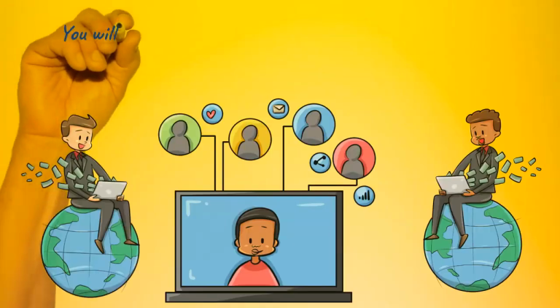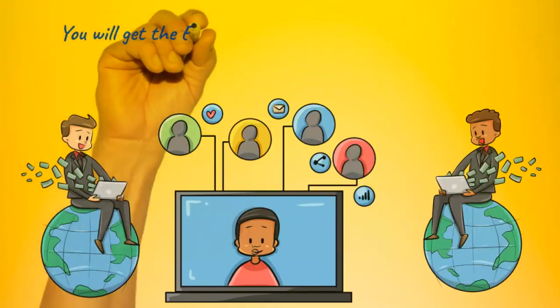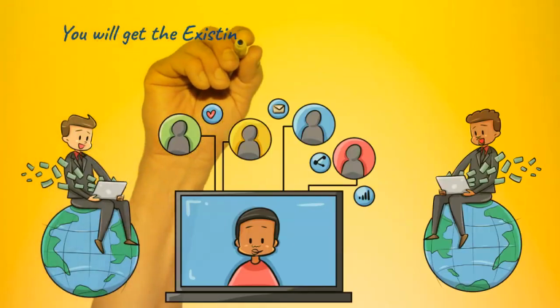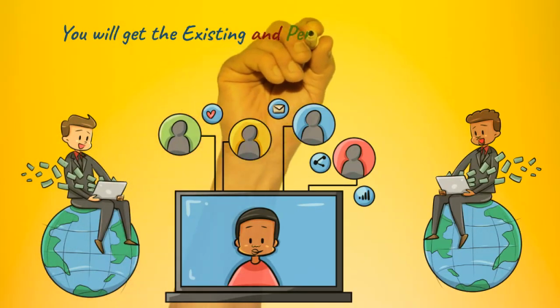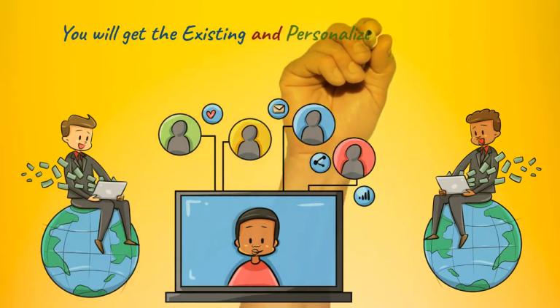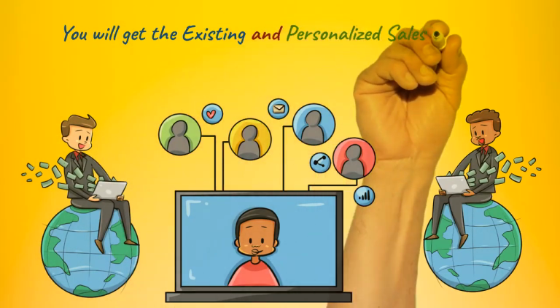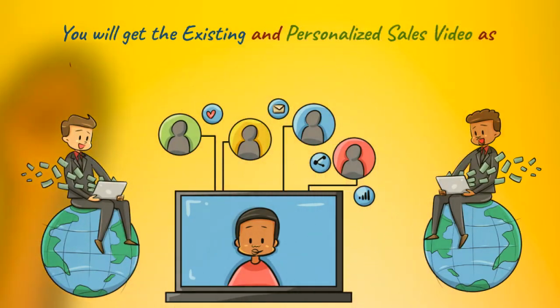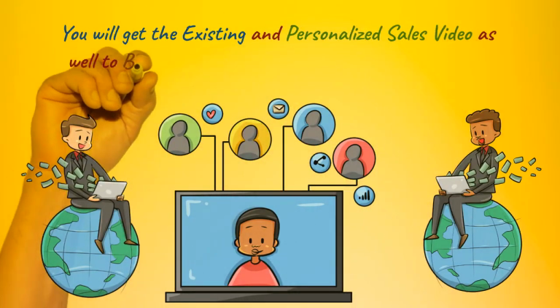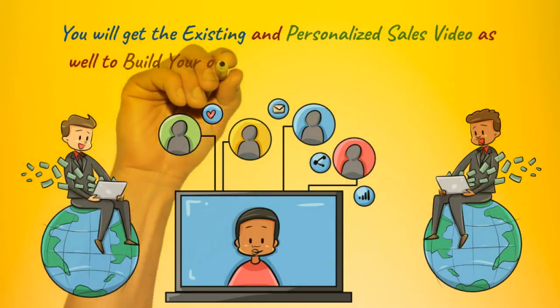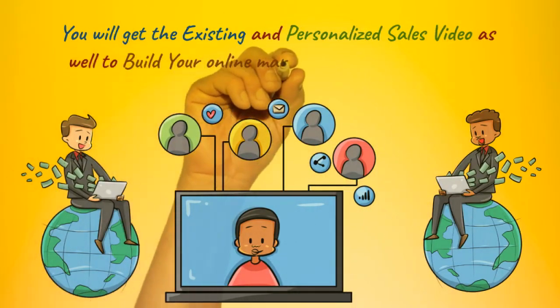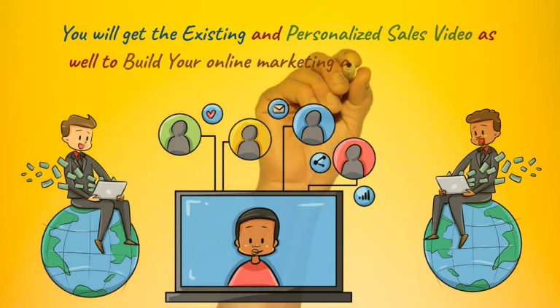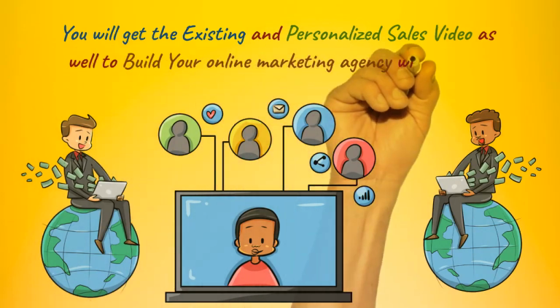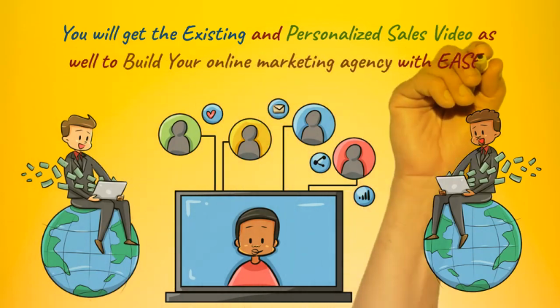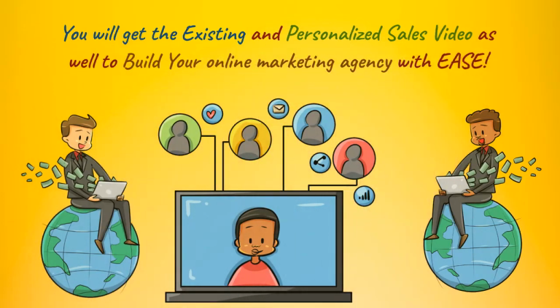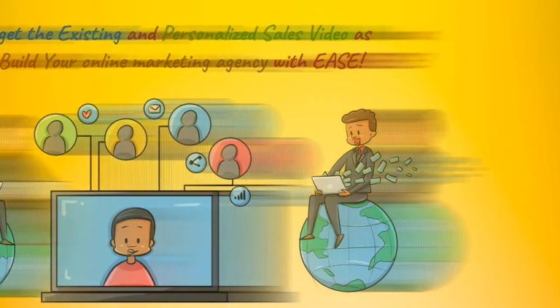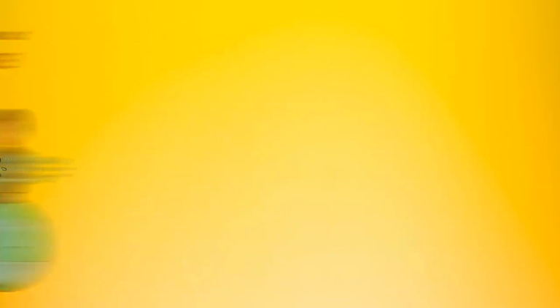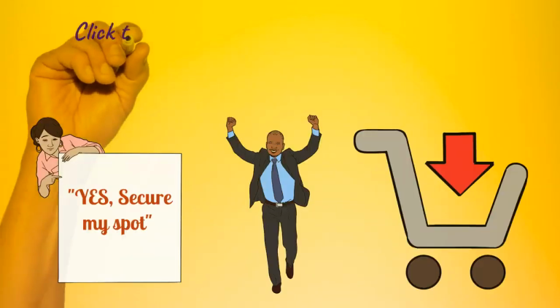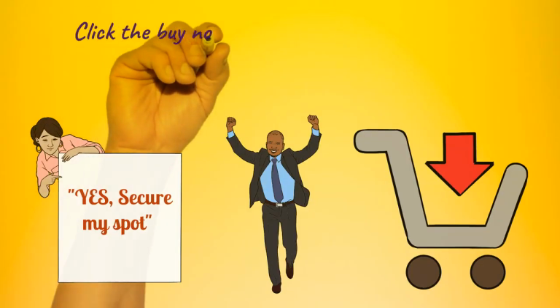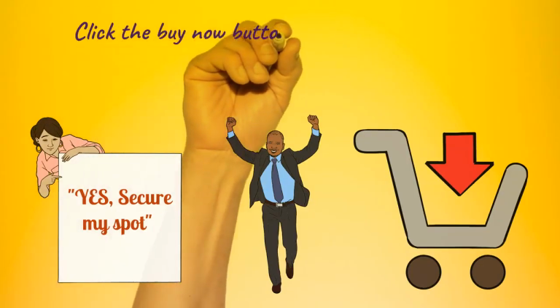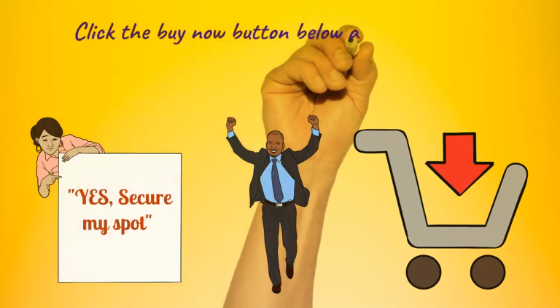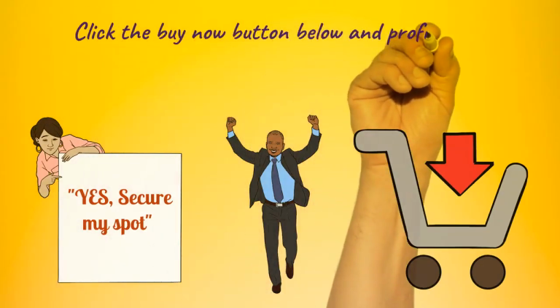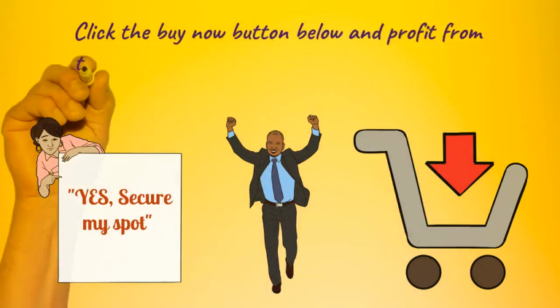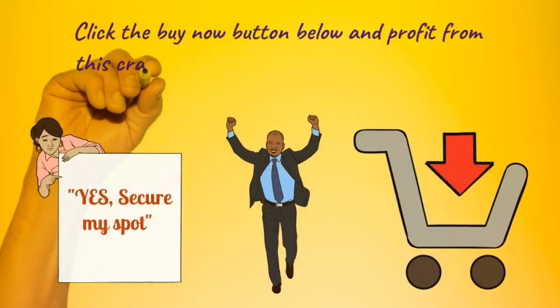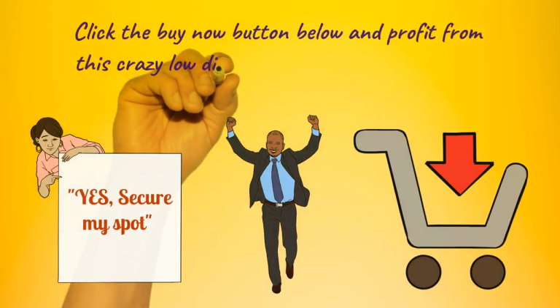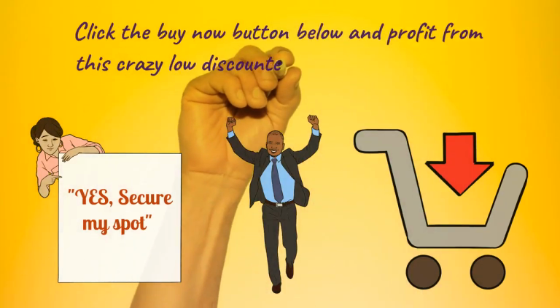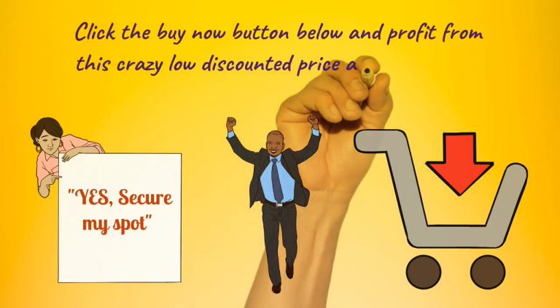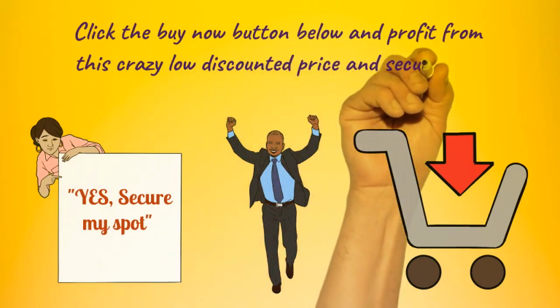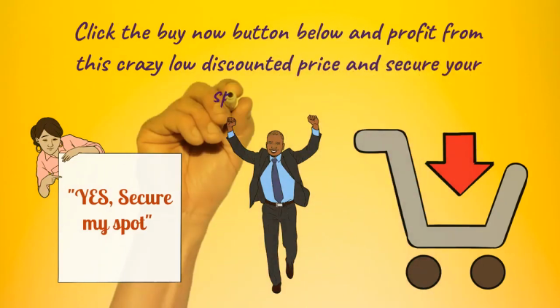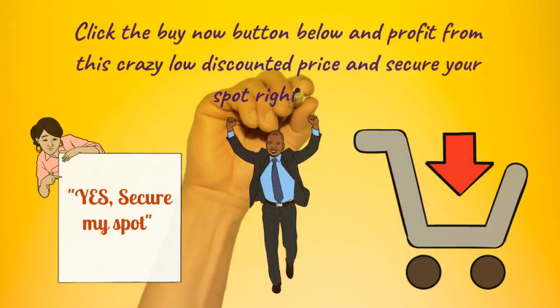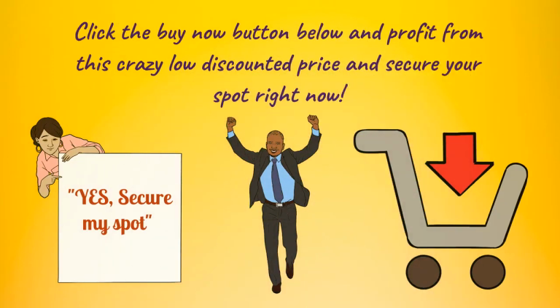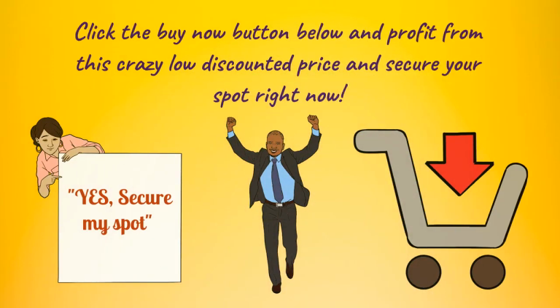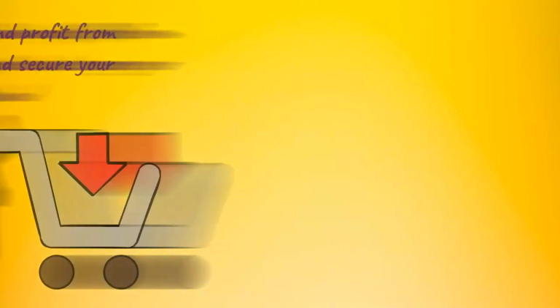You will get the existing and personalized sales video as well to build your online marketing agency with ease. Click the buy now button below and profit from this crazy low discounted price and secure your spot right now.